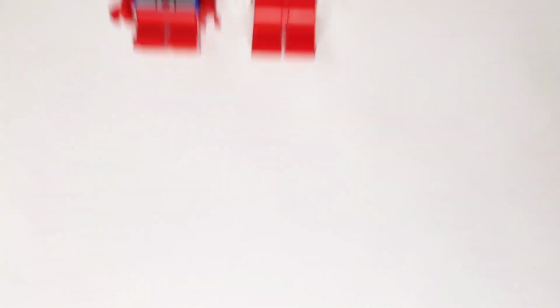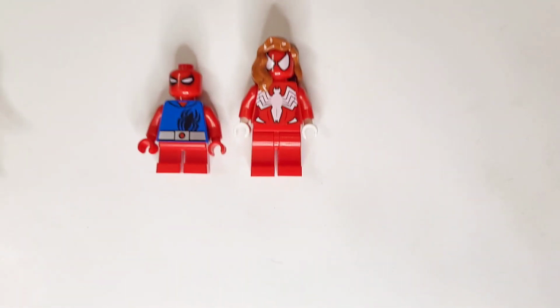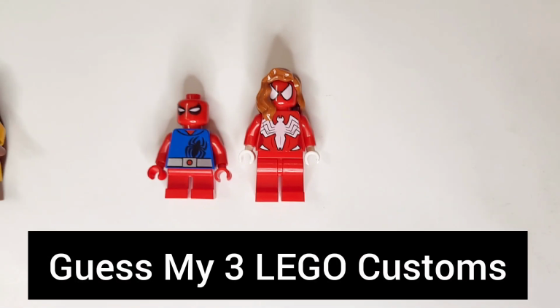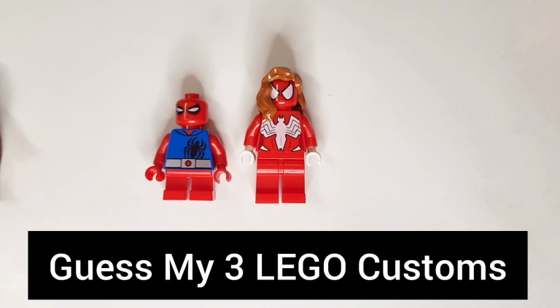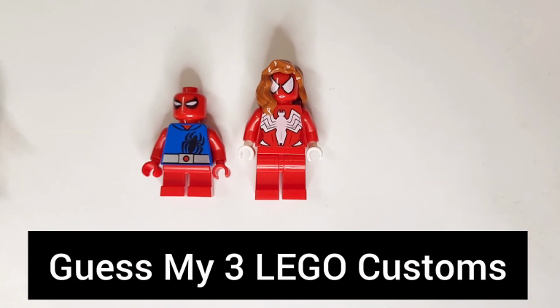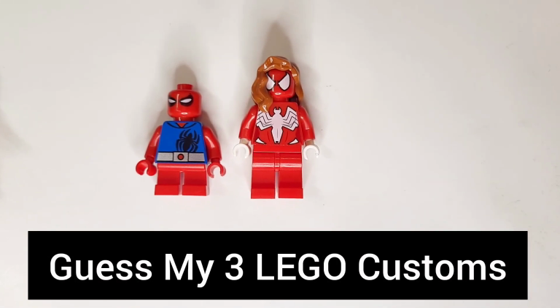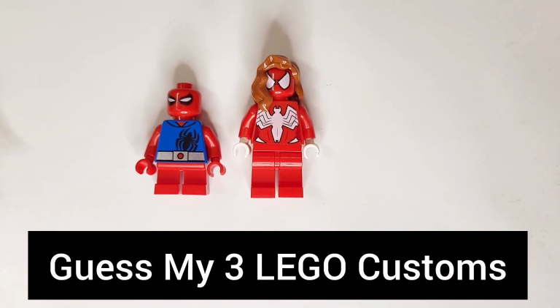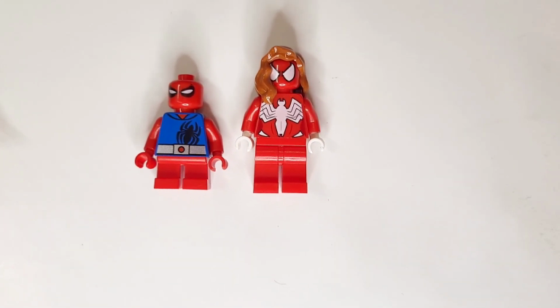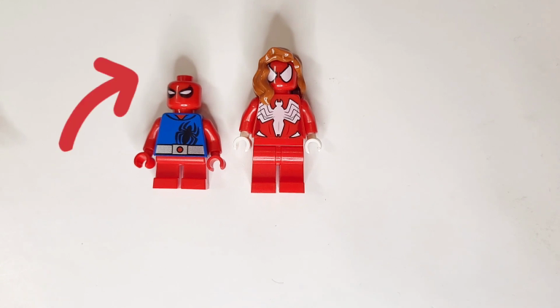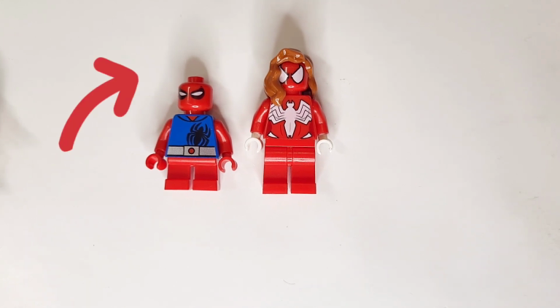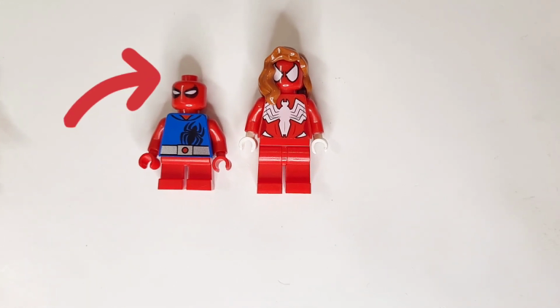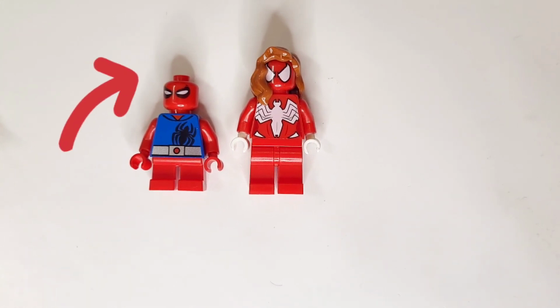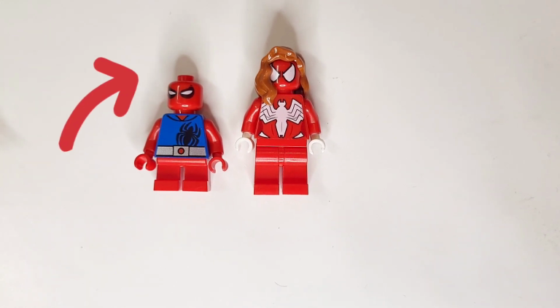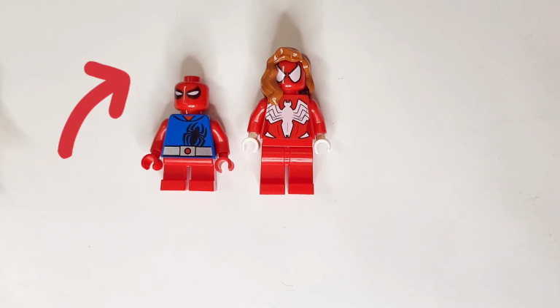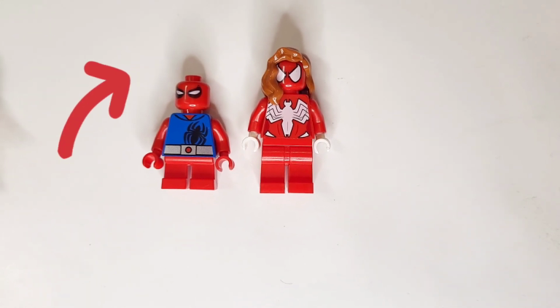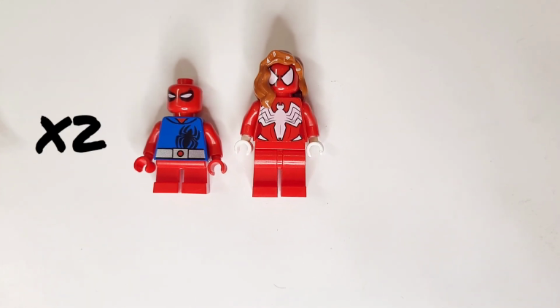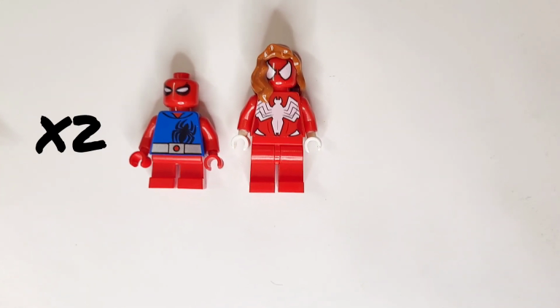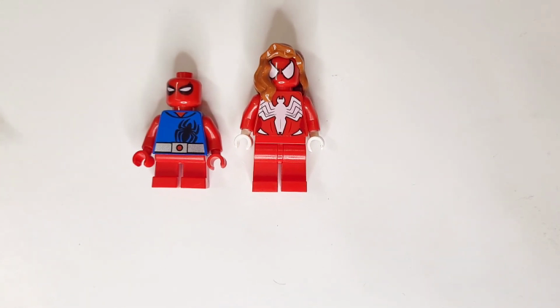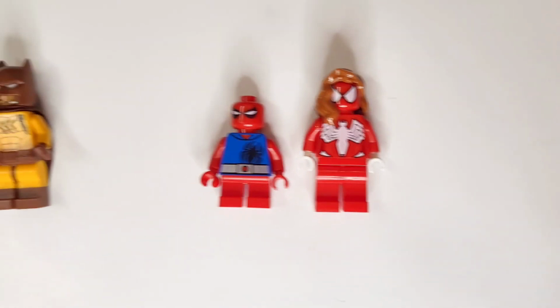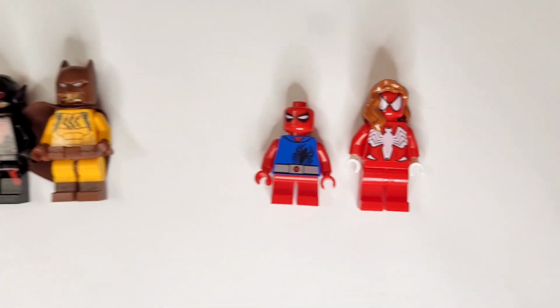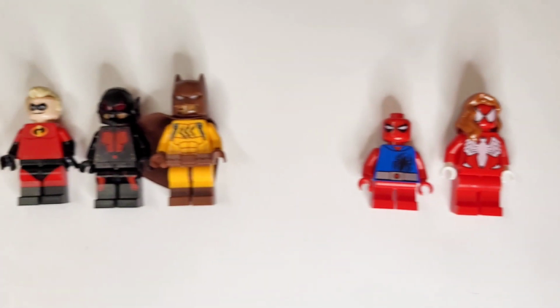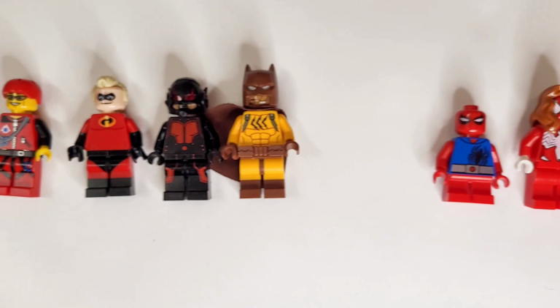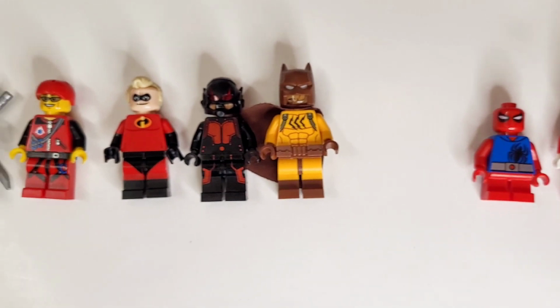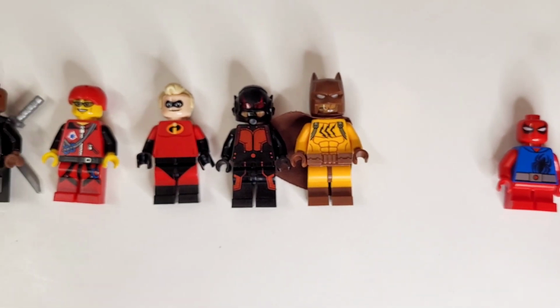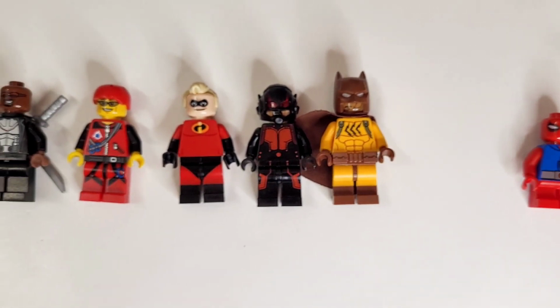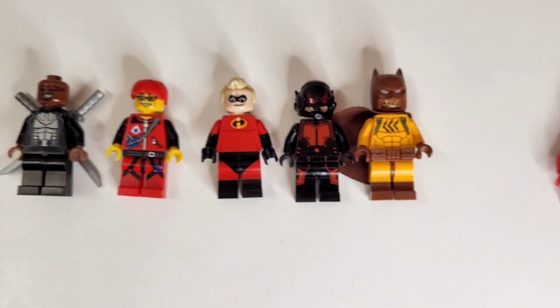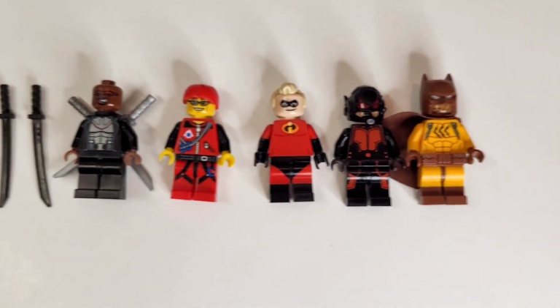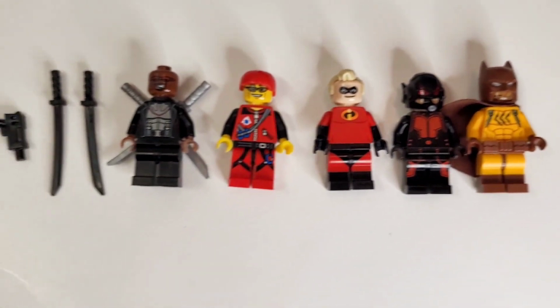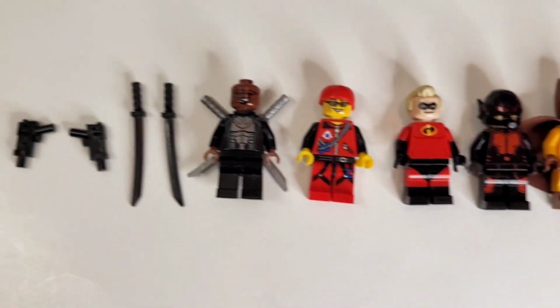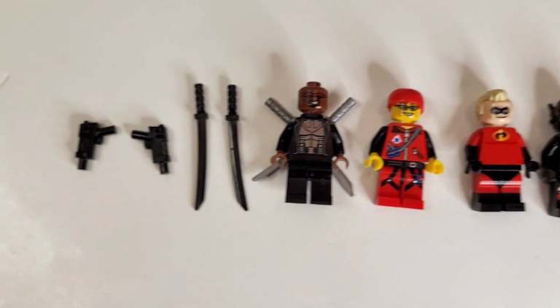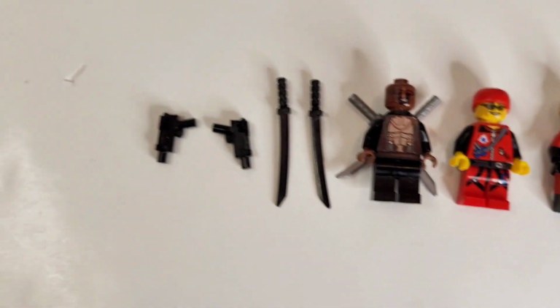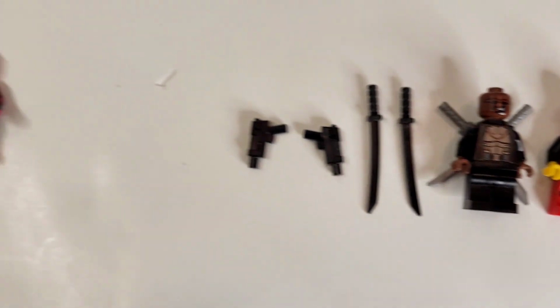Guess which three LEGO Customs I'm building next. The head of Mighty Micro's Scarlet Spider I'll be using twice — in this Custom as well as in this LEGO Custom. So guess which three LEGO Customs I'm building next.